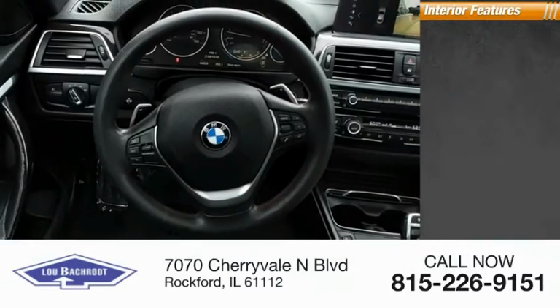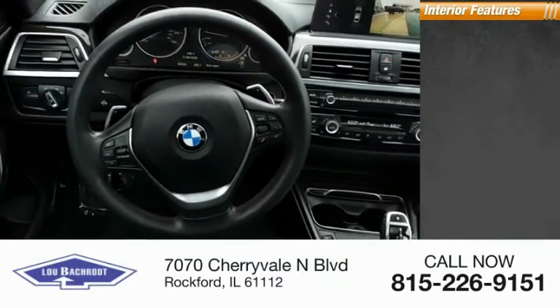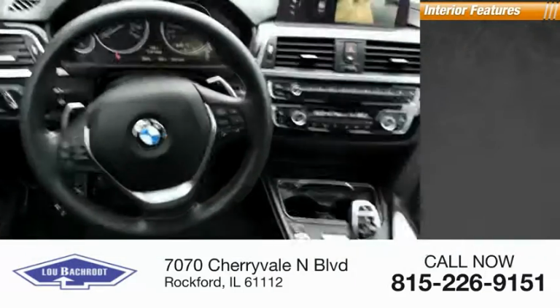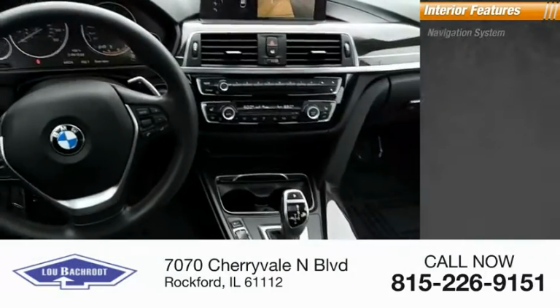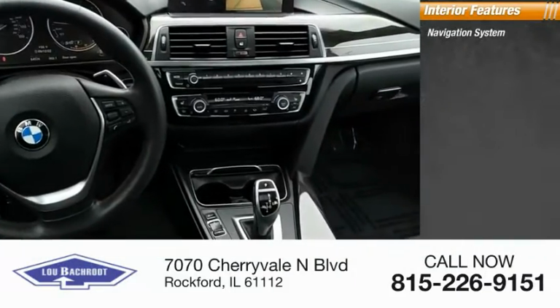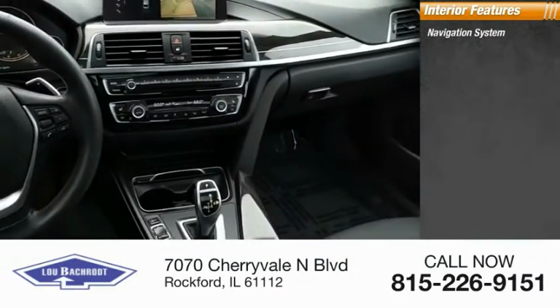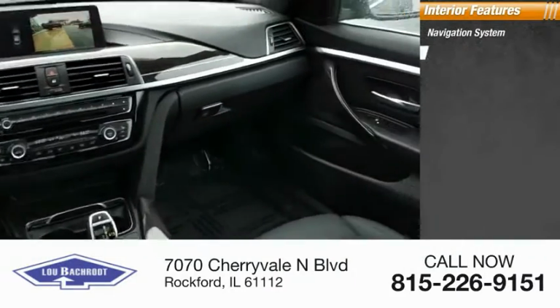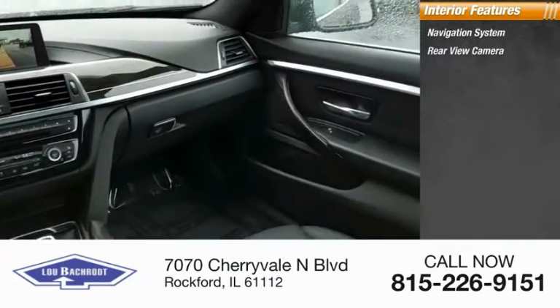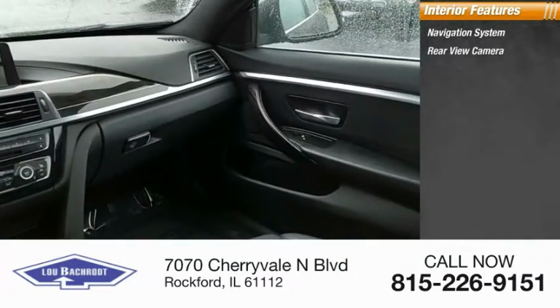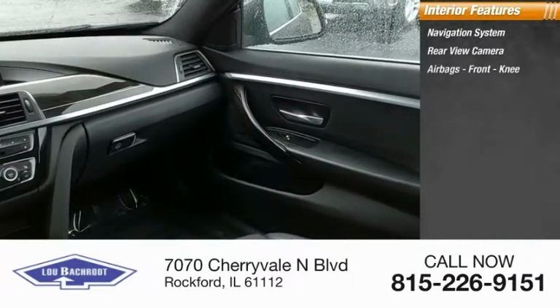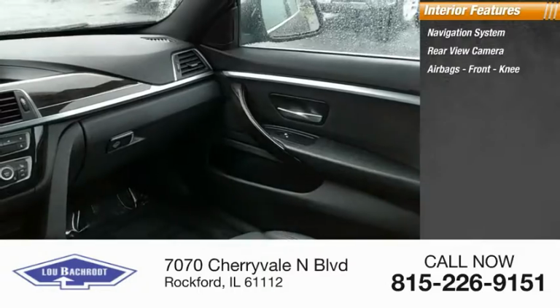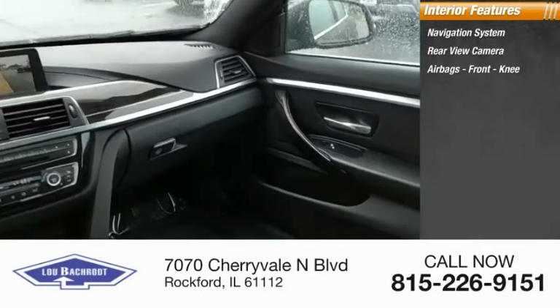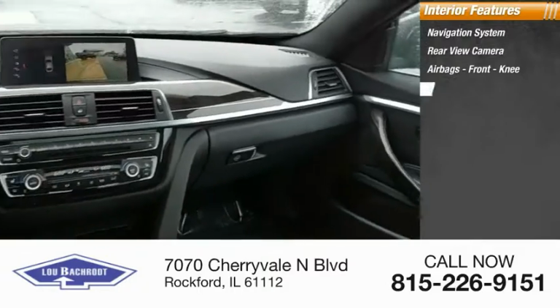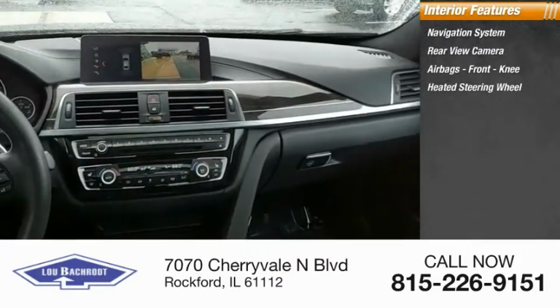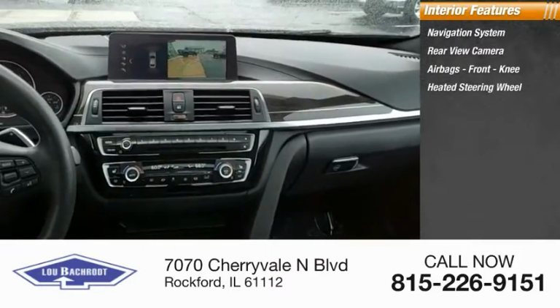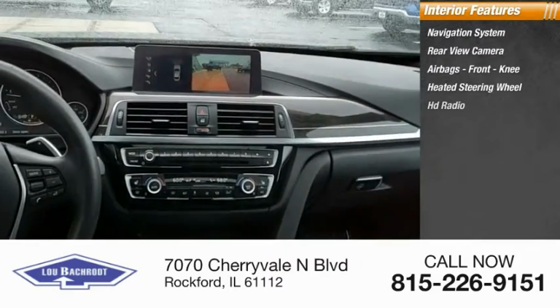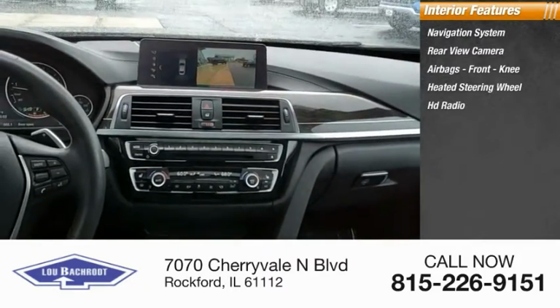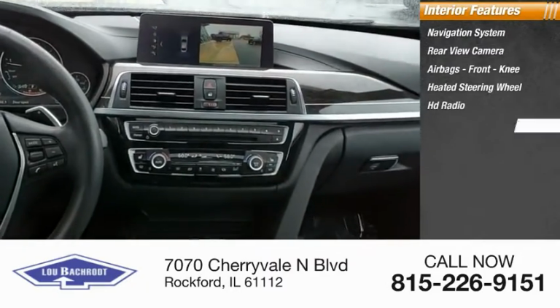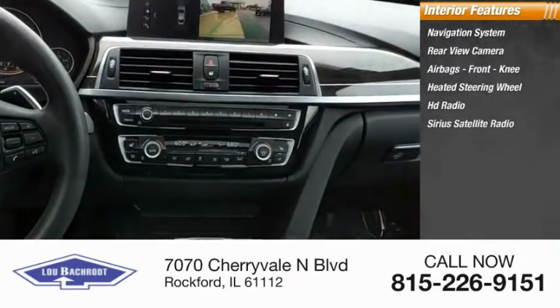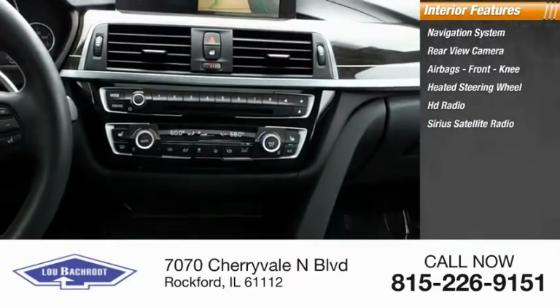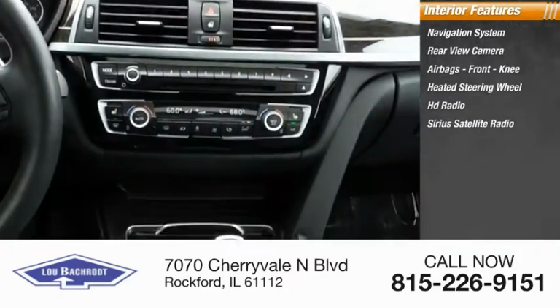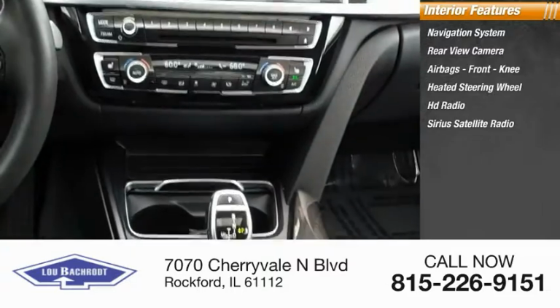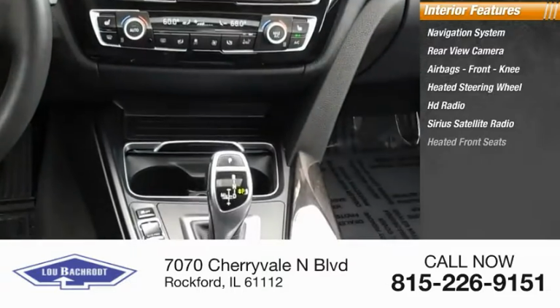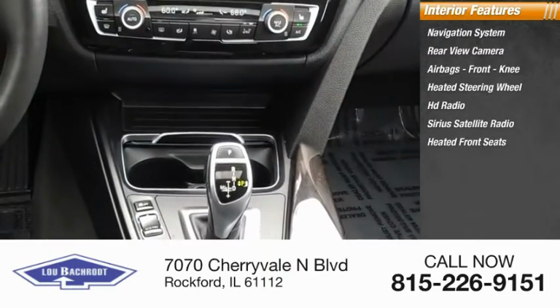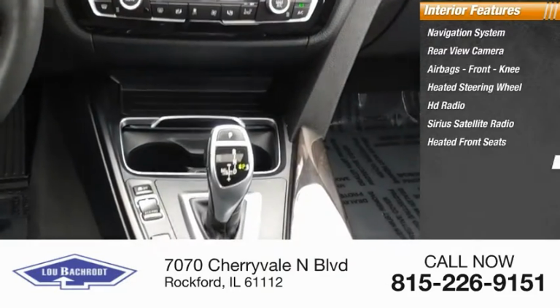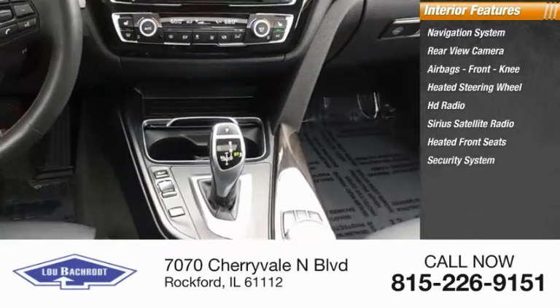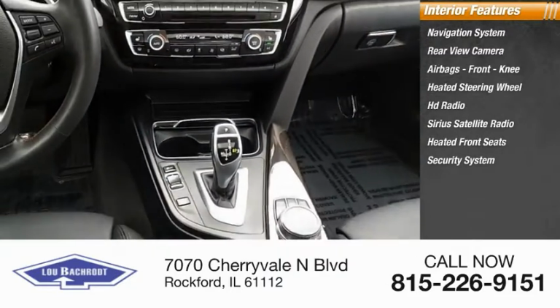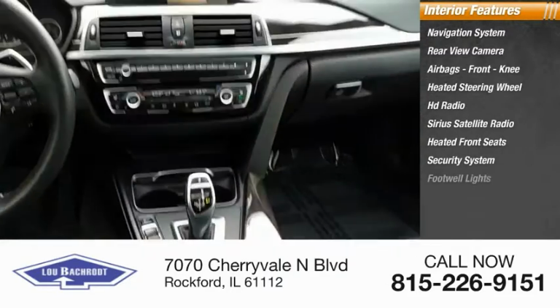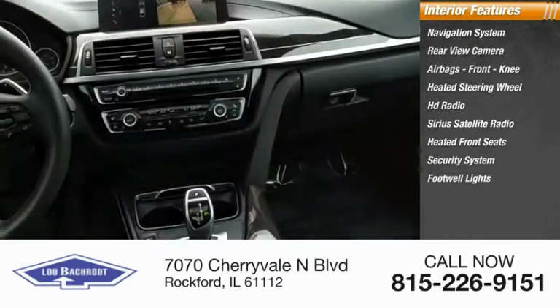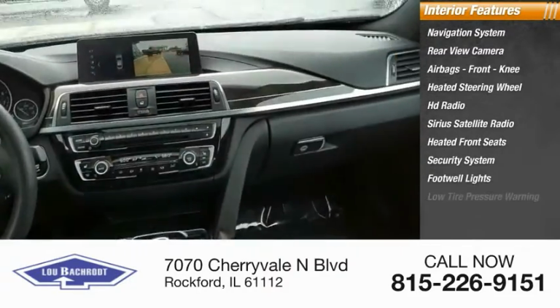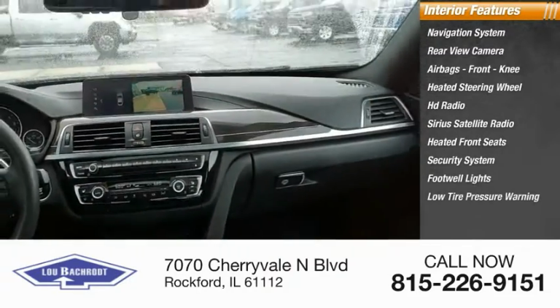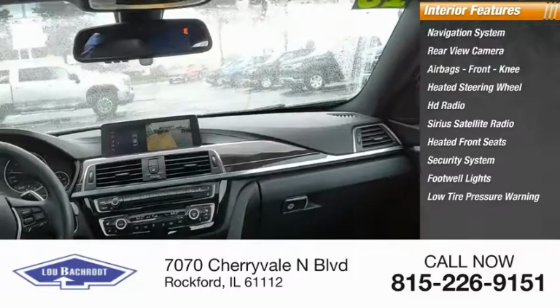Inside you'll find a navigation system, rear-view camera, airbags, front knee airbag, heated steering wheel, HD radio, Sirius satellite radio, heated front seats, security system, footwell lights, and low tire pressure warning.